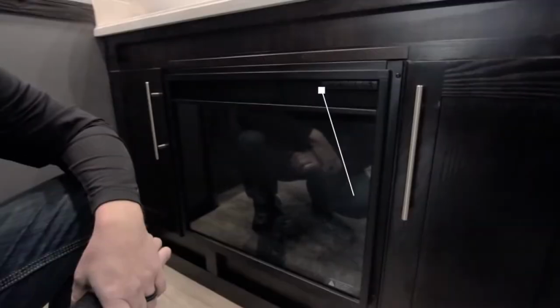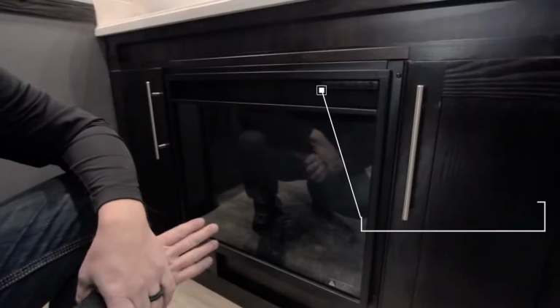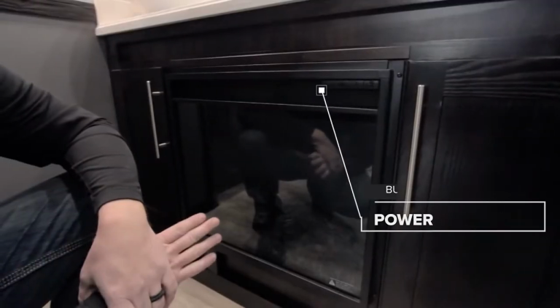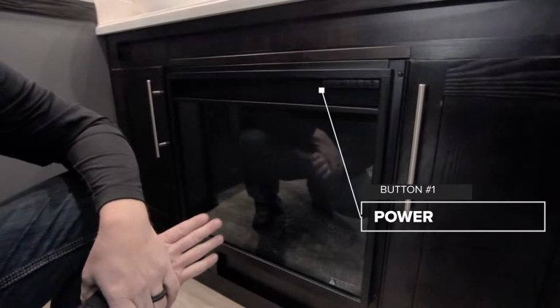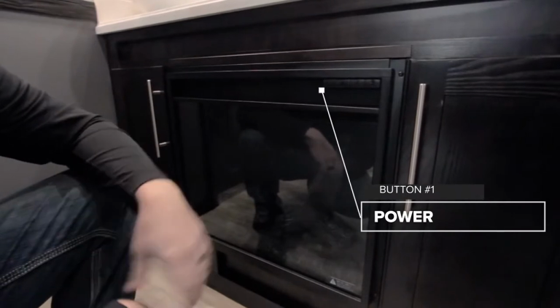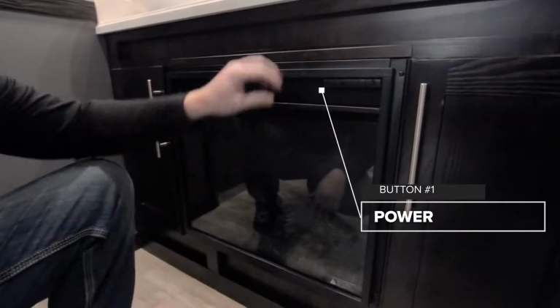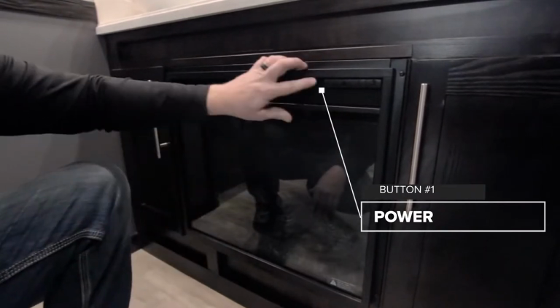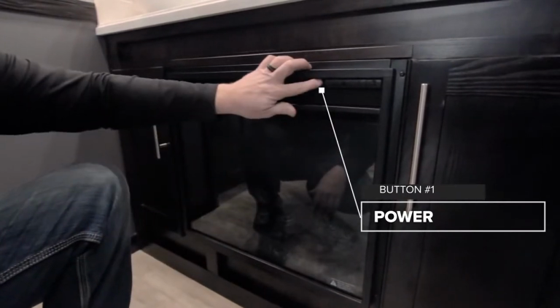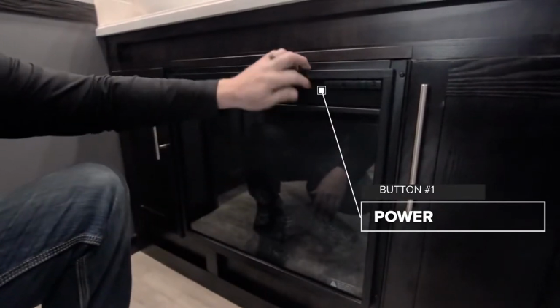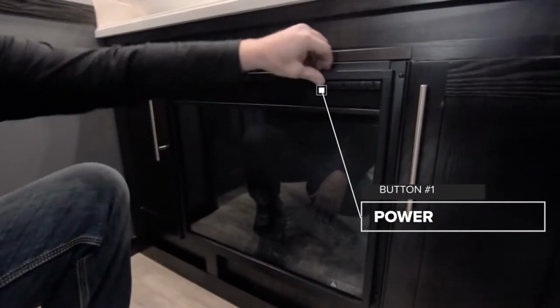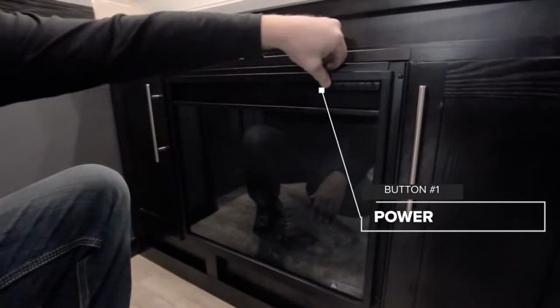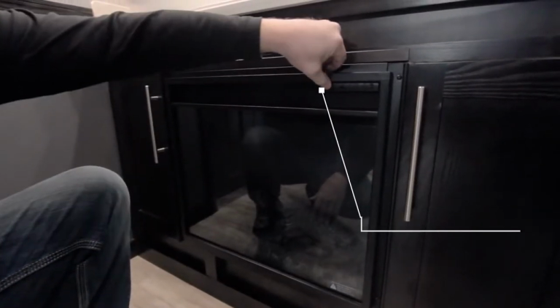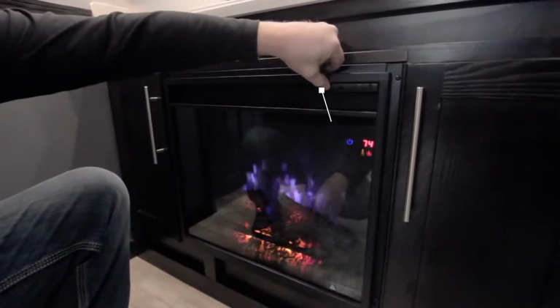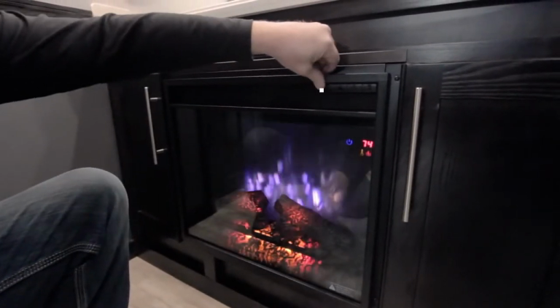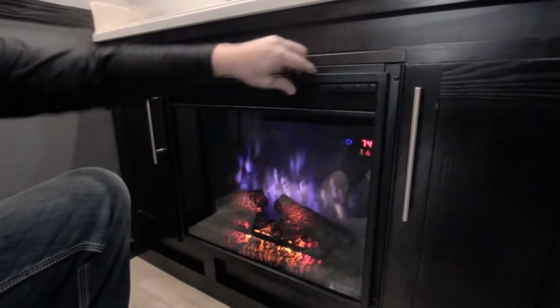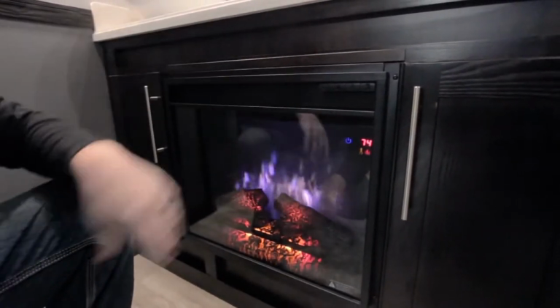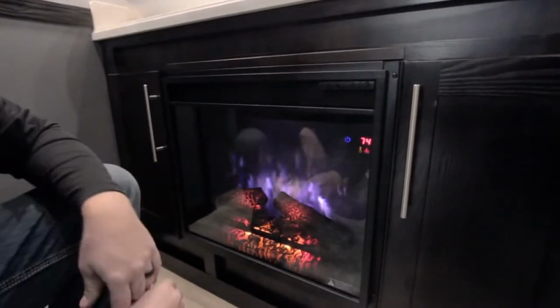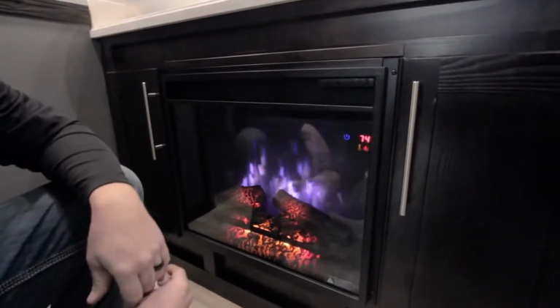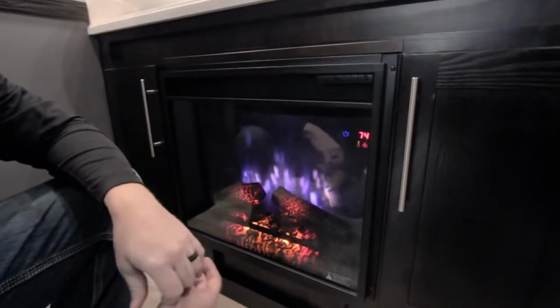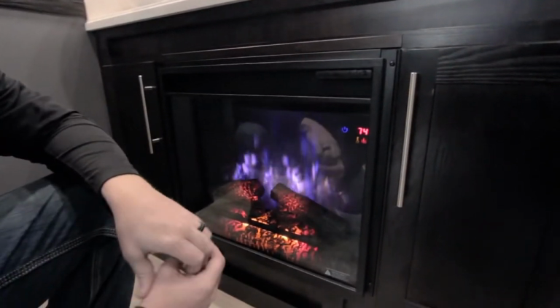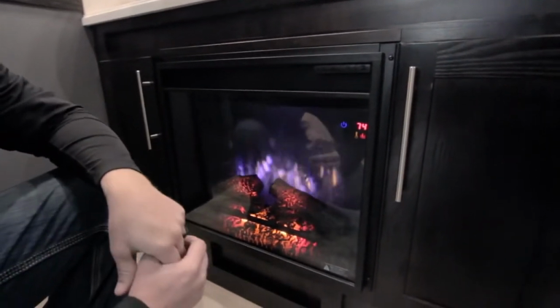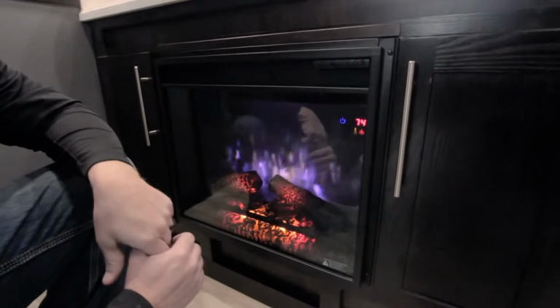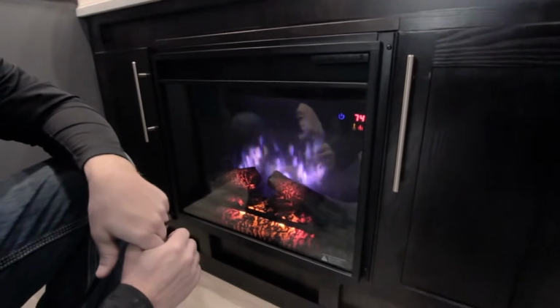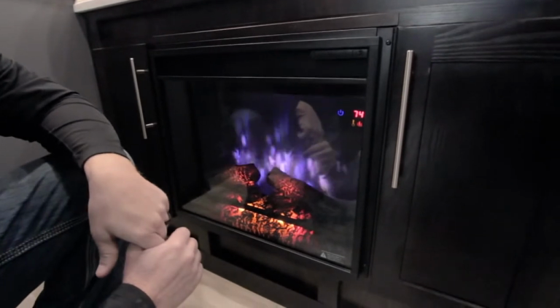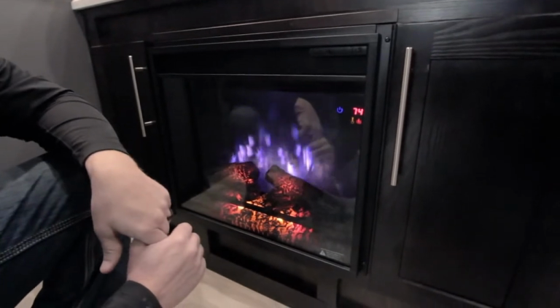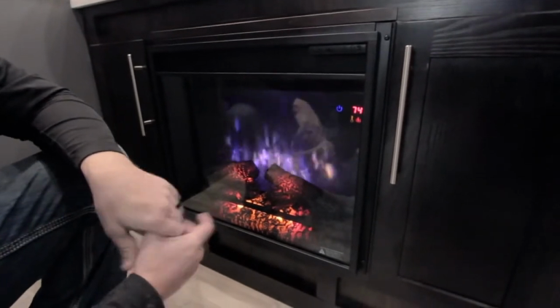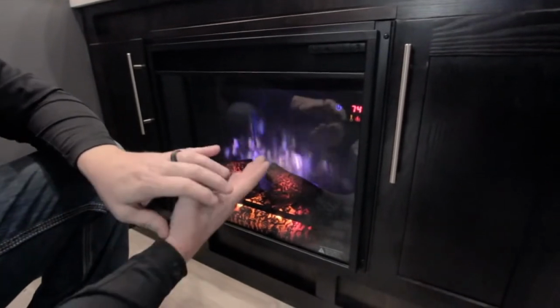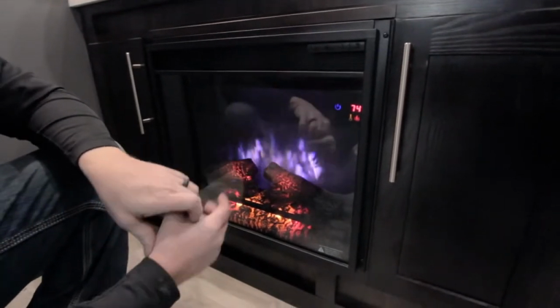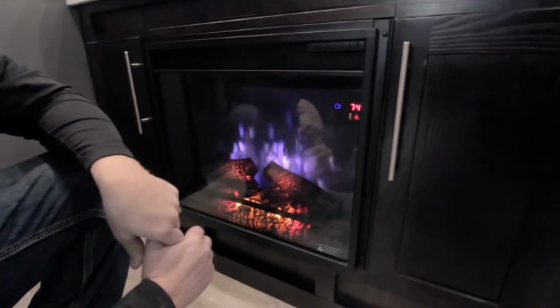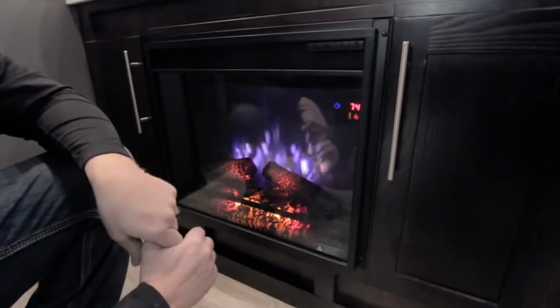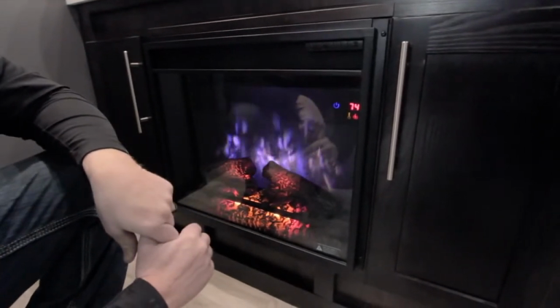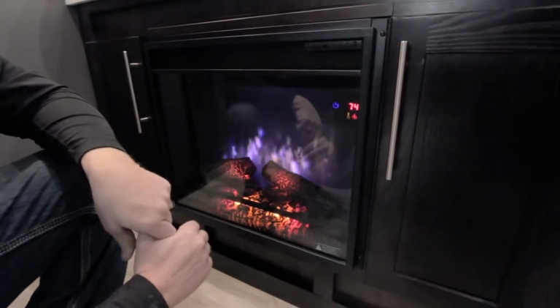For the fireplace specifics, the button all the way to your left is going to turn it on. Most generally it will go back to the last setting you were at — we were at 74 degrees.